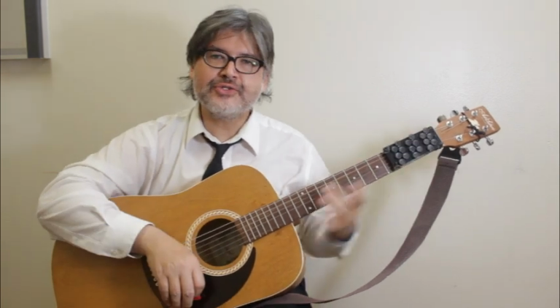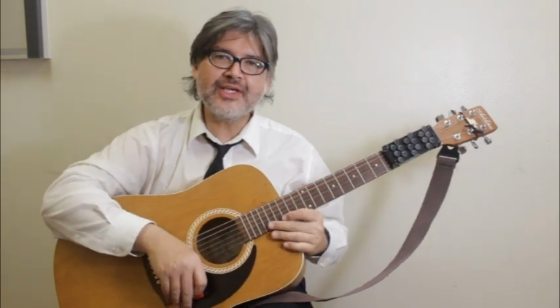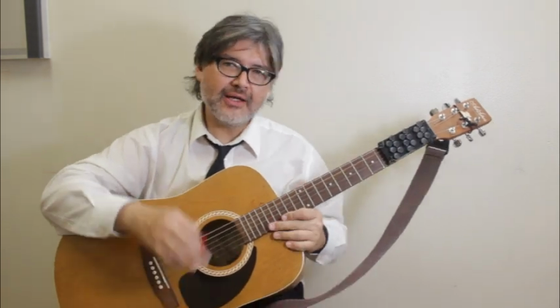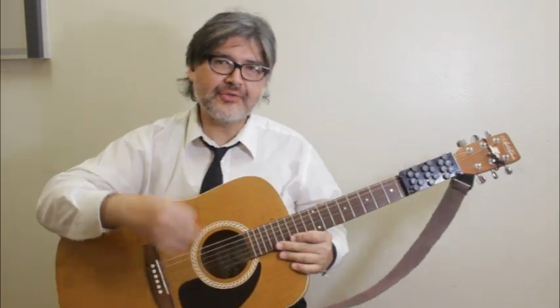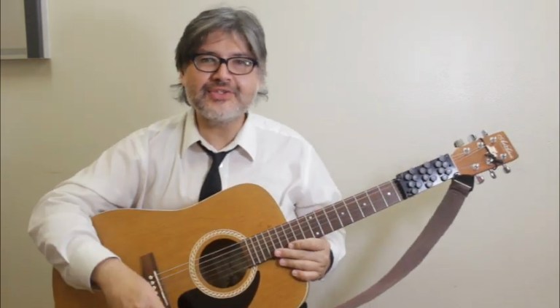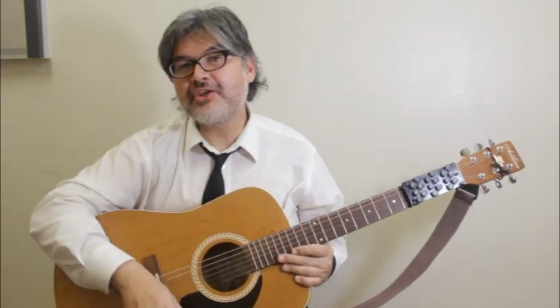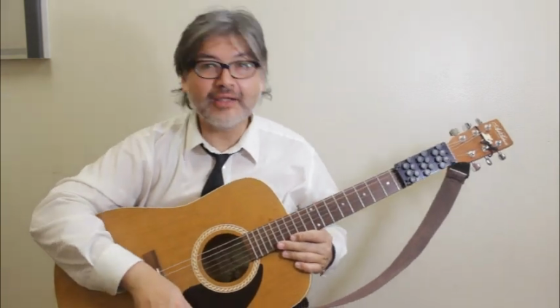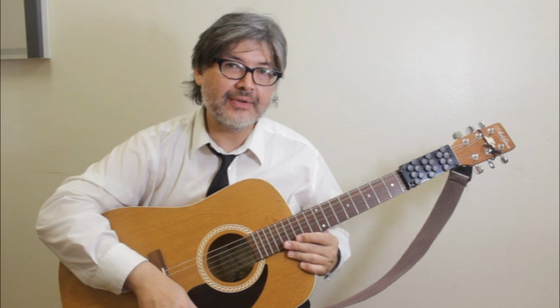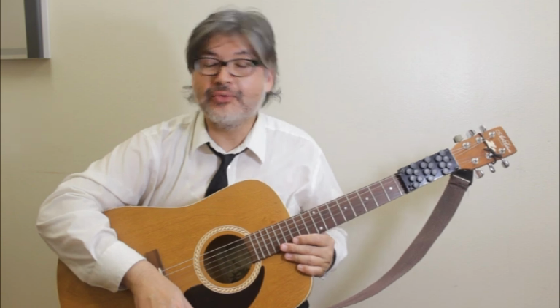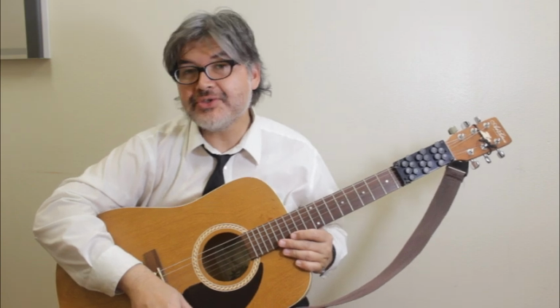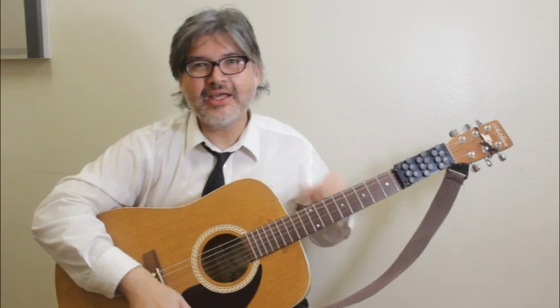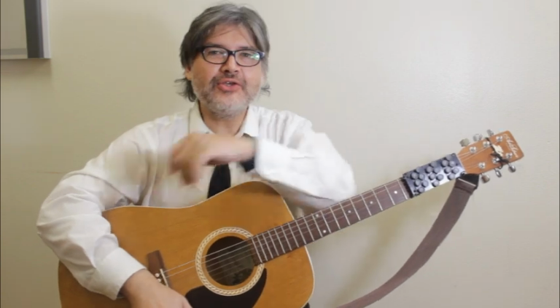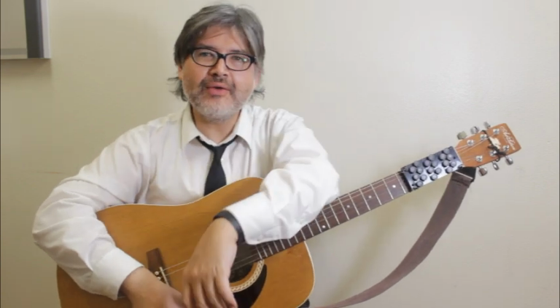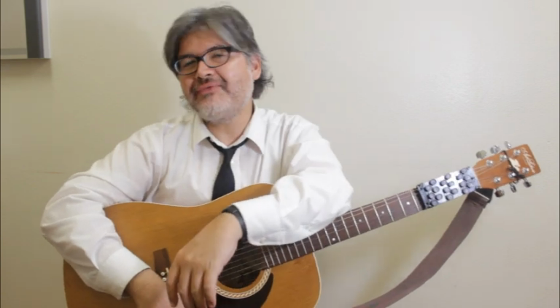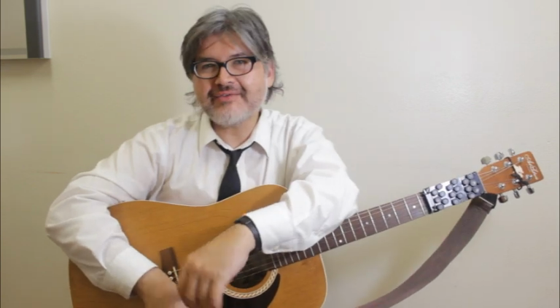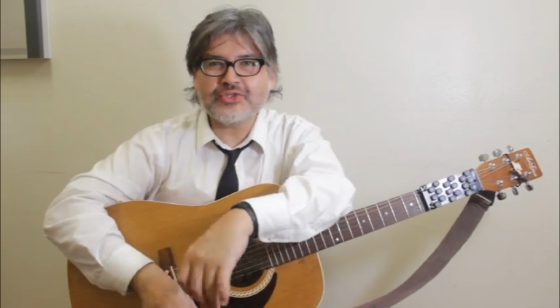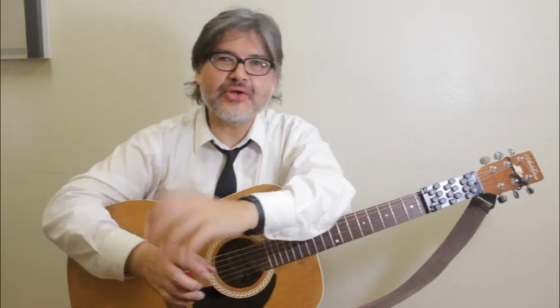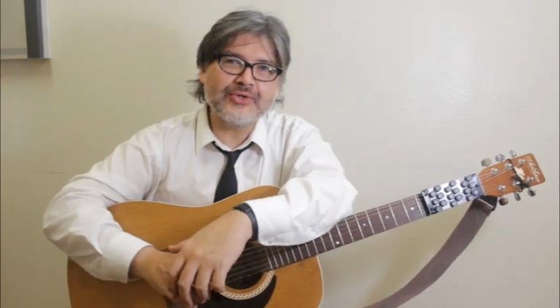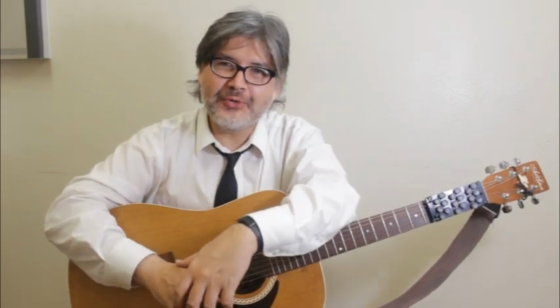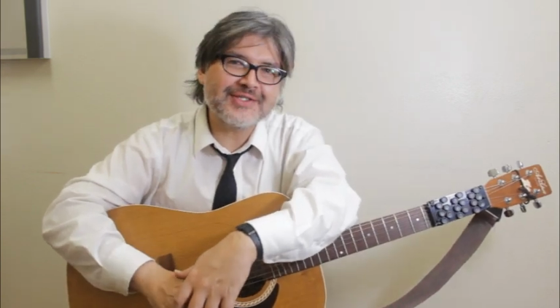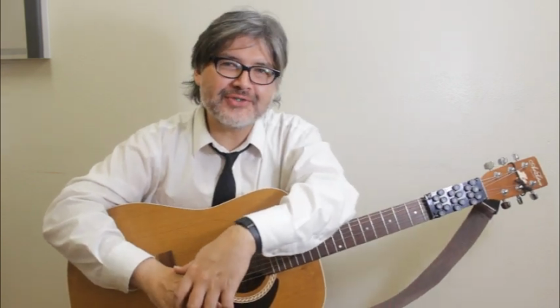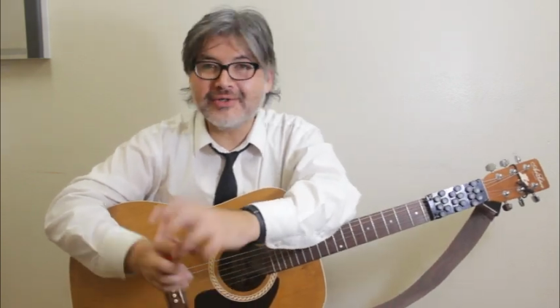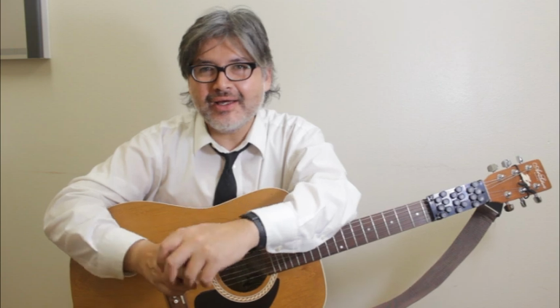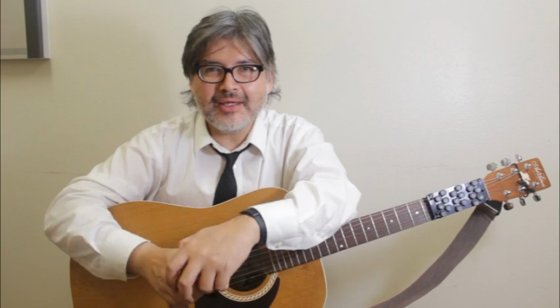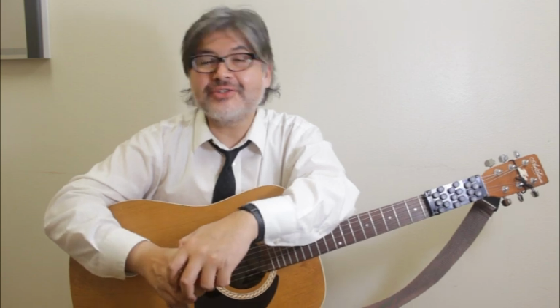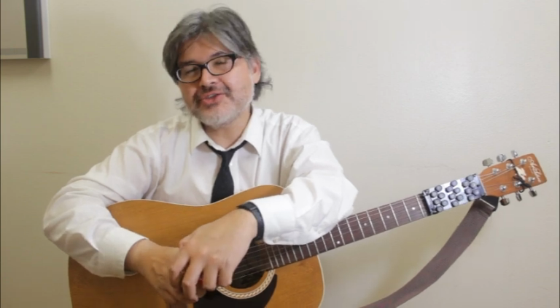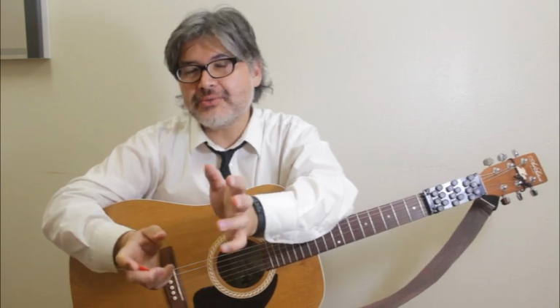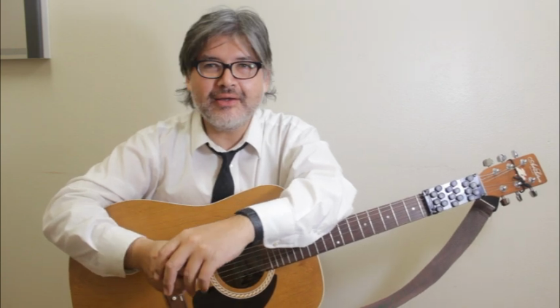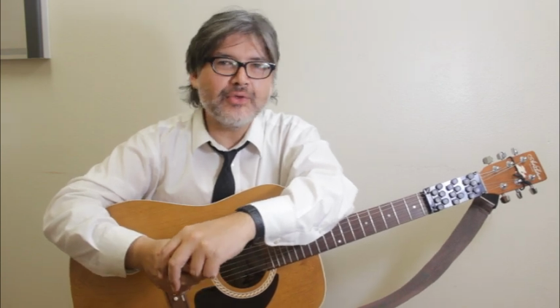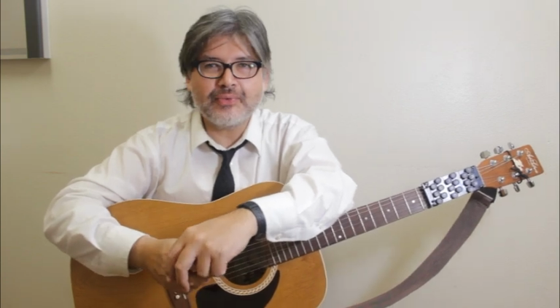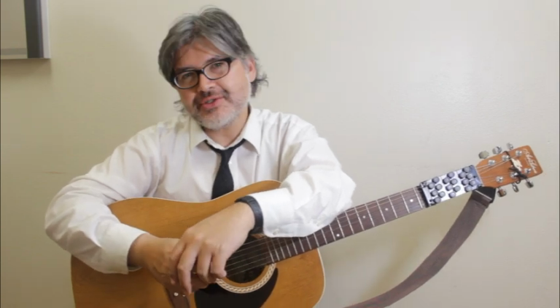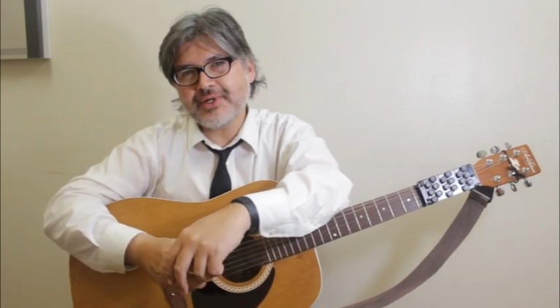Once you get comfortable with this, I think you can play a lot of really great music. You can use the 1, 4, 5, and 7 chords, but you can also throw a 2 and a 6 in there as well. And there's a ton of songs you can play with those chord progressions.